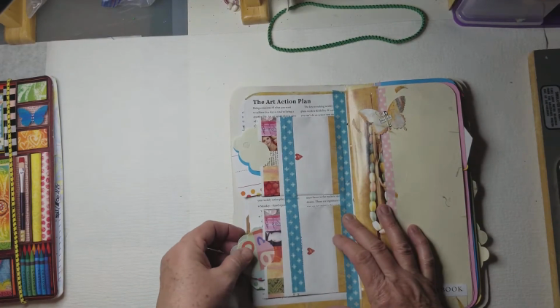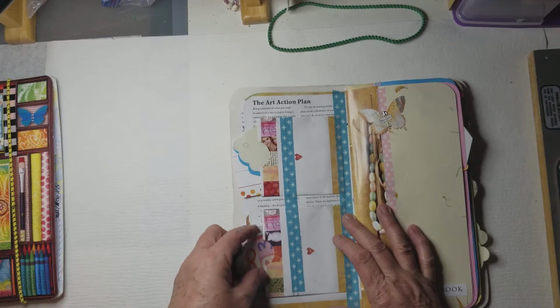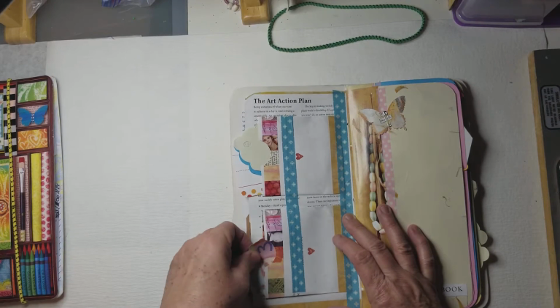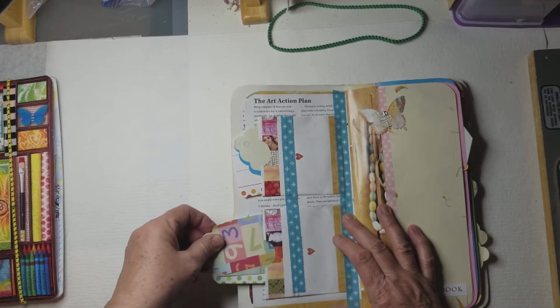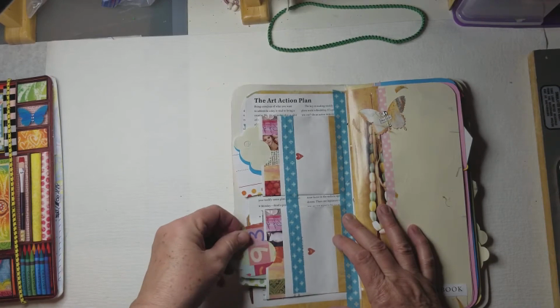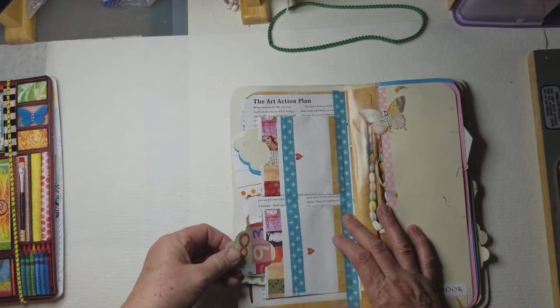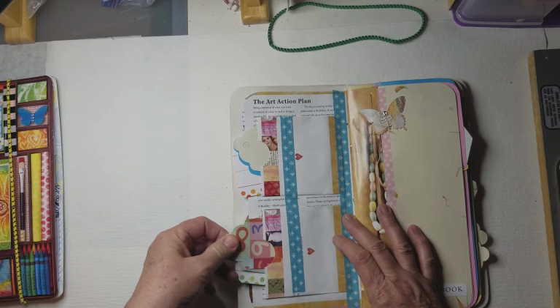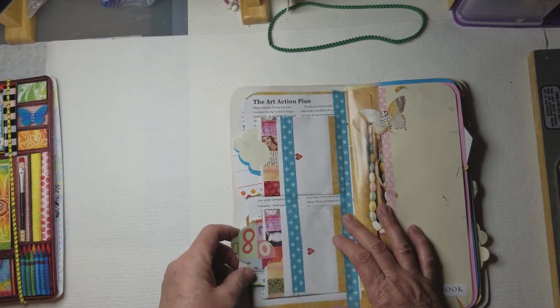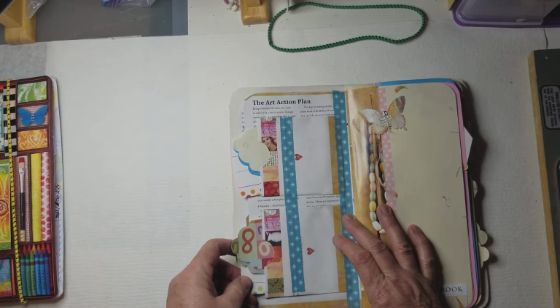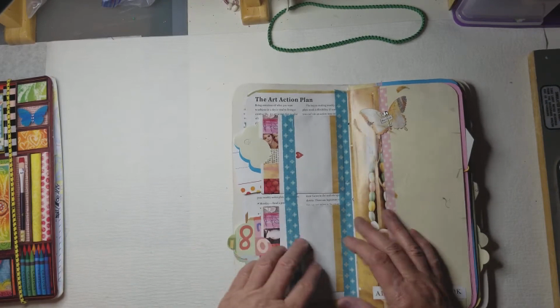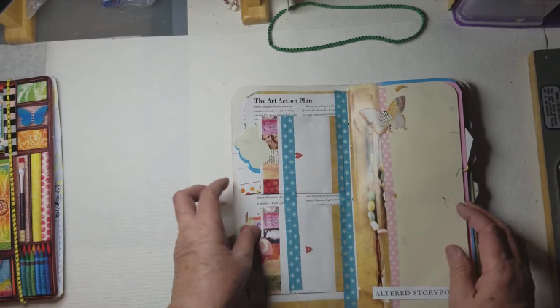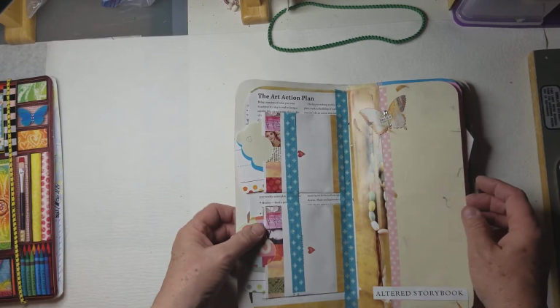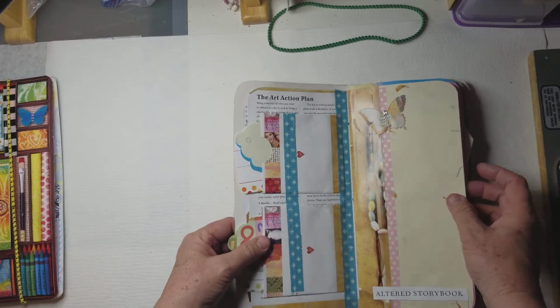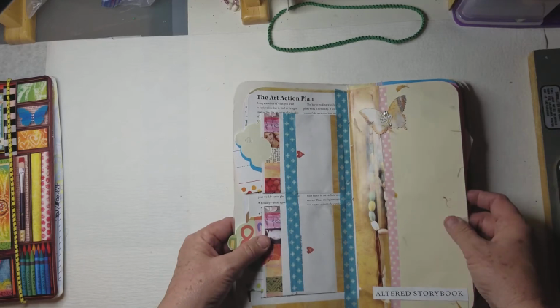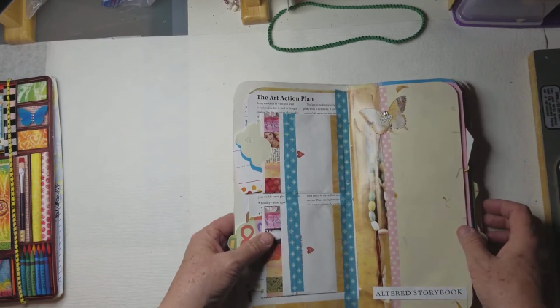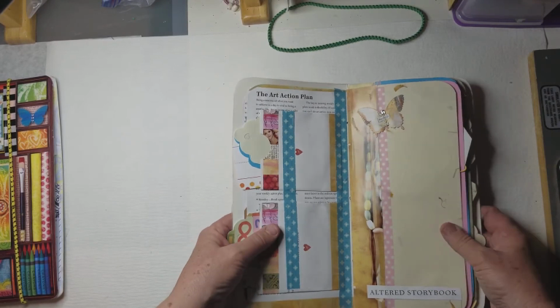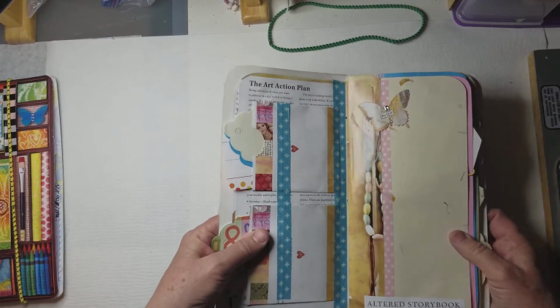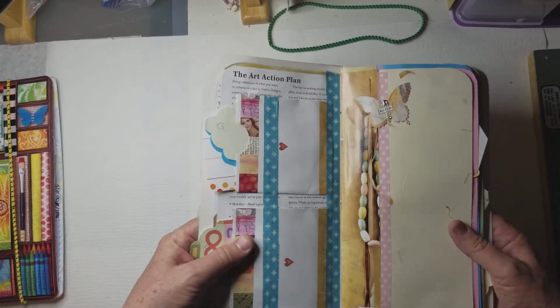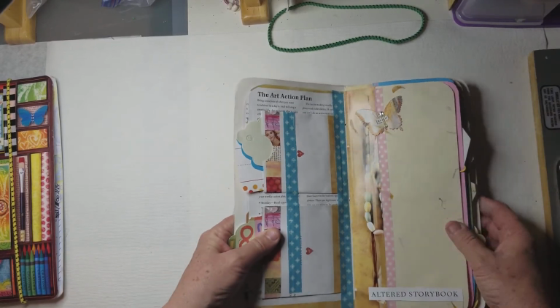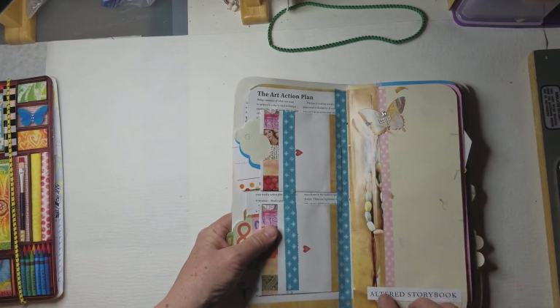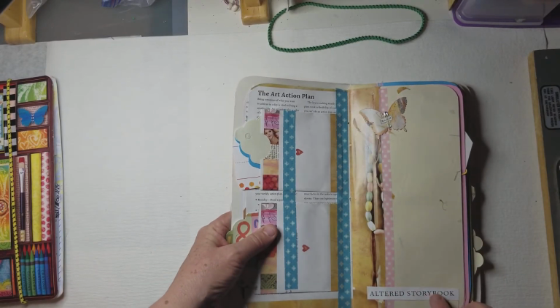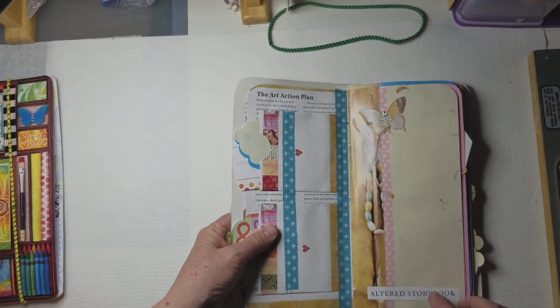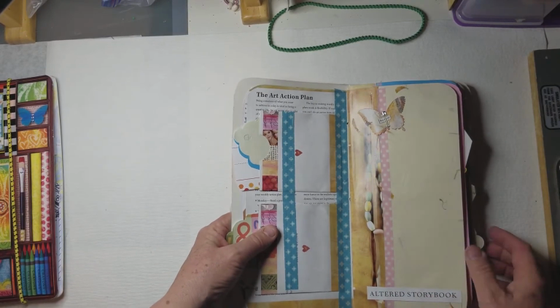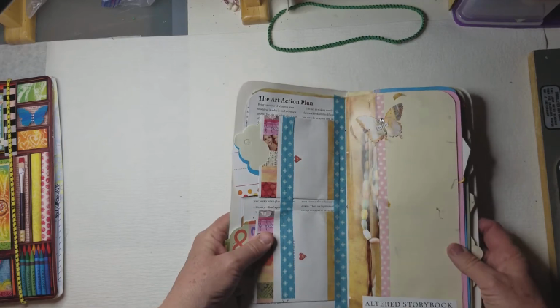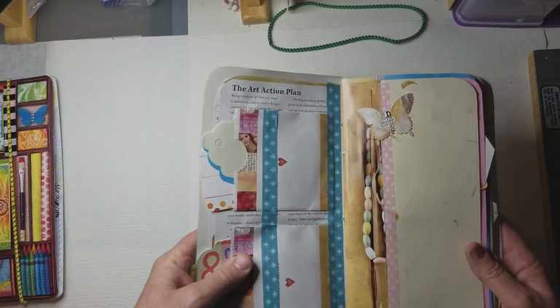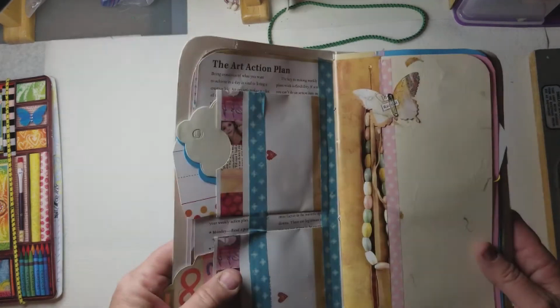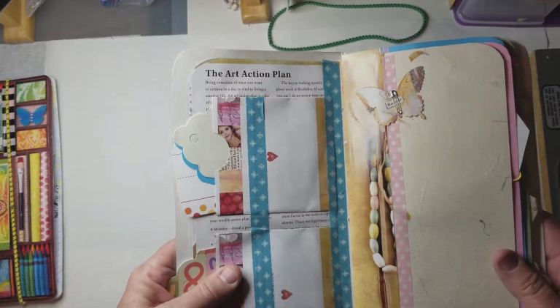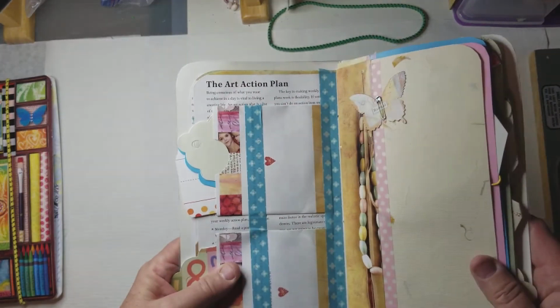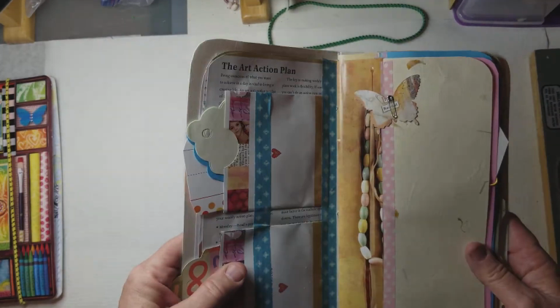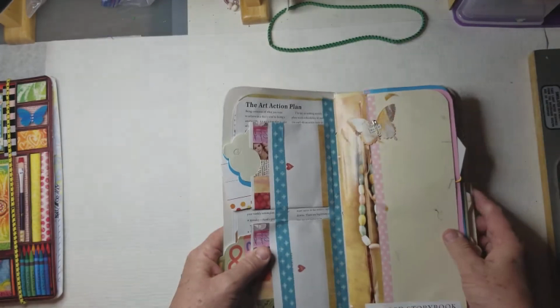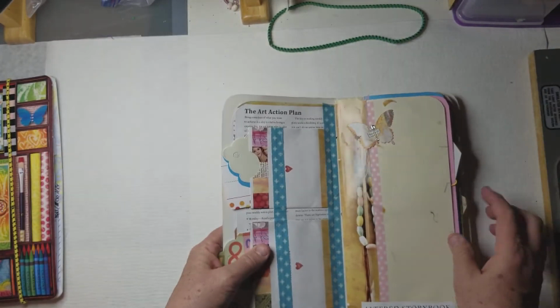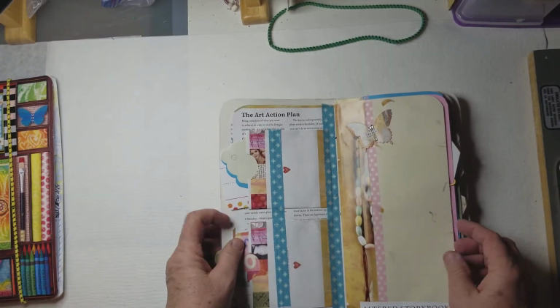Used mostly the book itself, and maybe a little bit of designer paper, but pretty much it. And I even used some of the words from the book, too. But it makes a really fun junk journal.